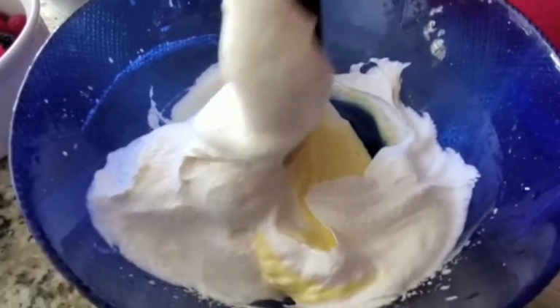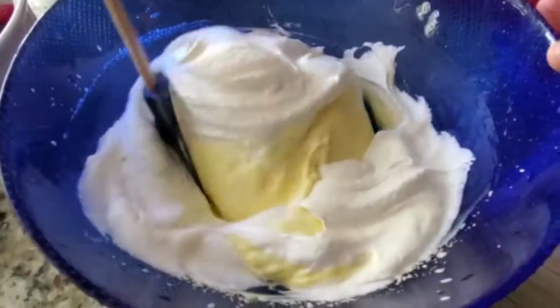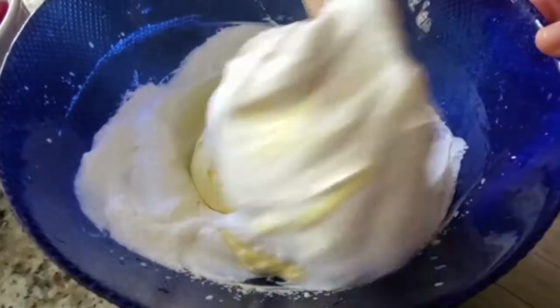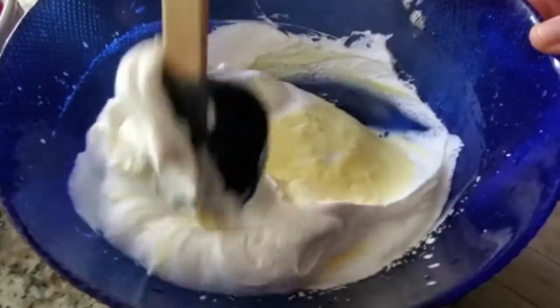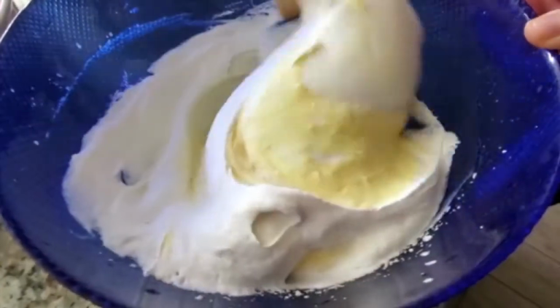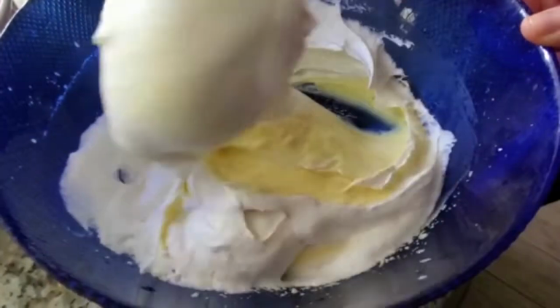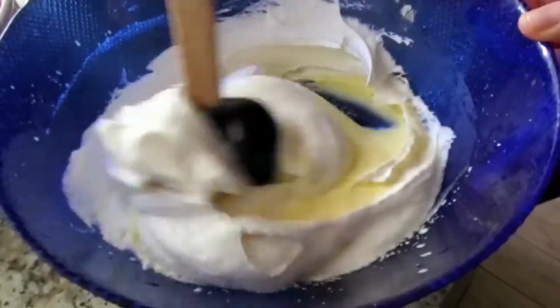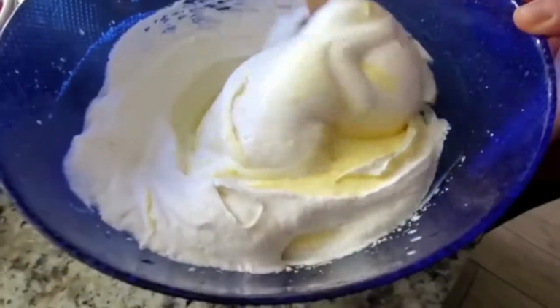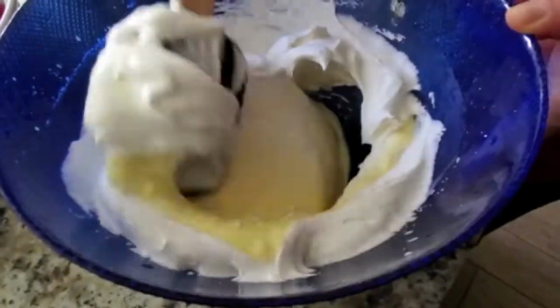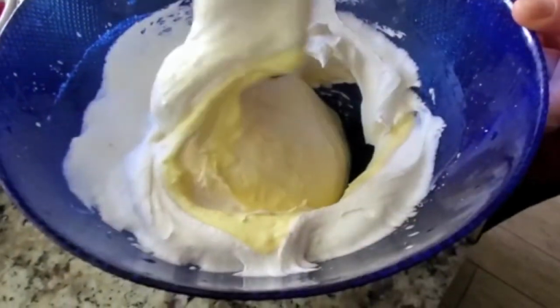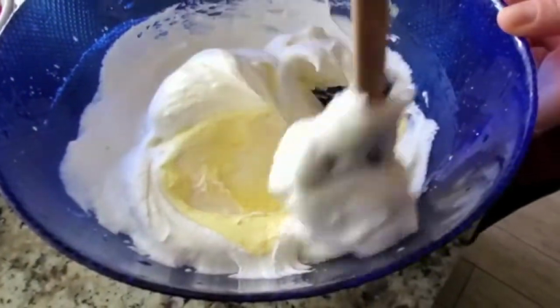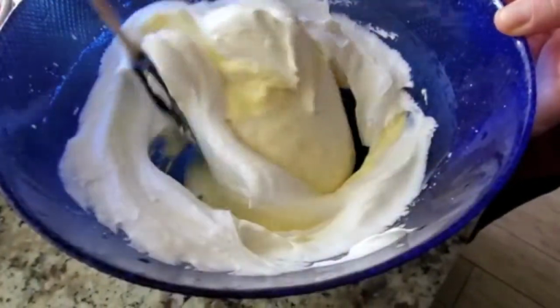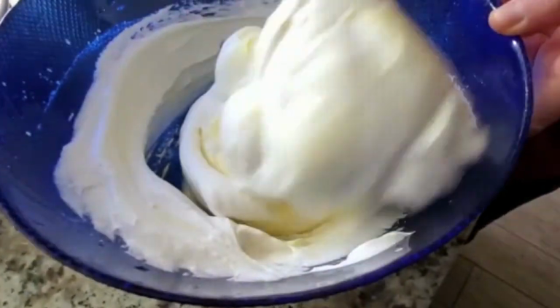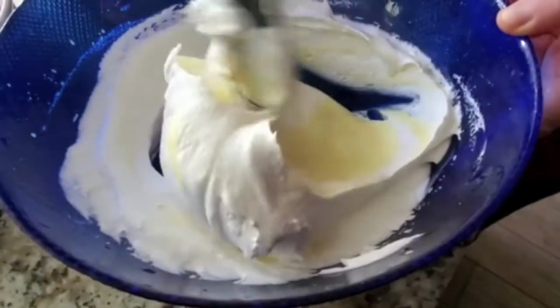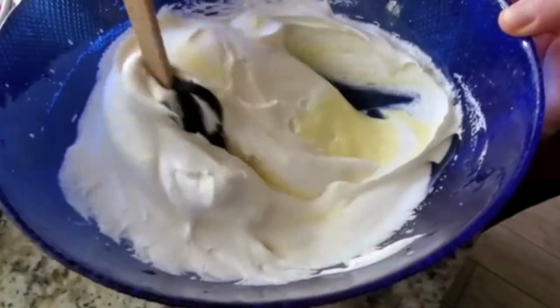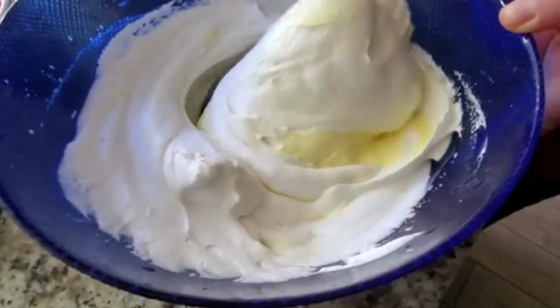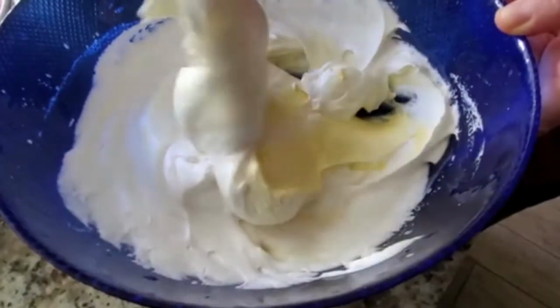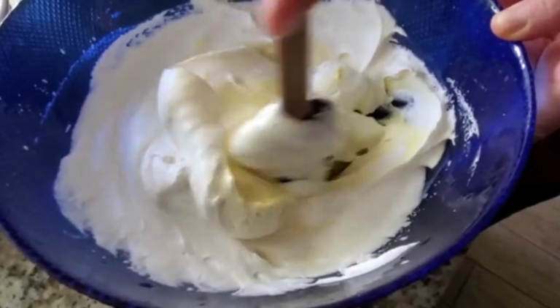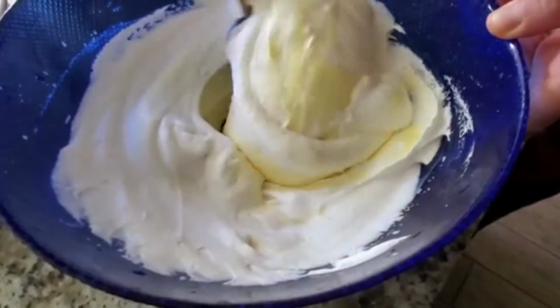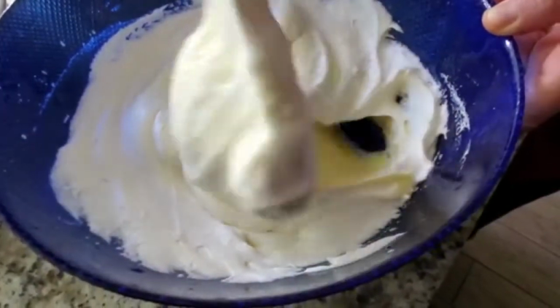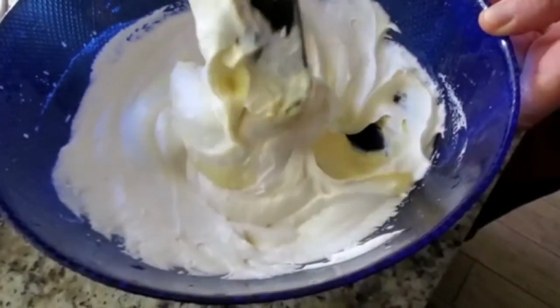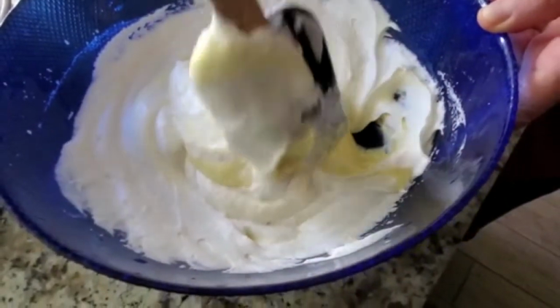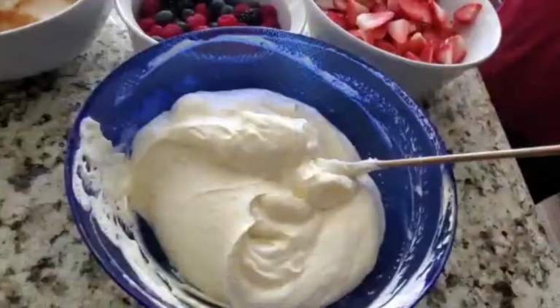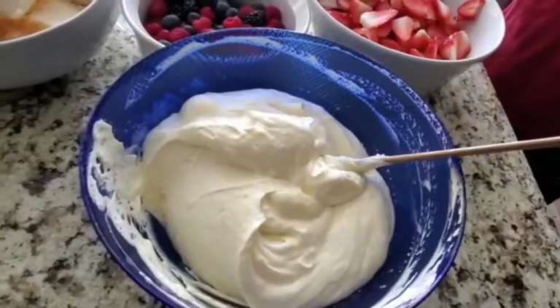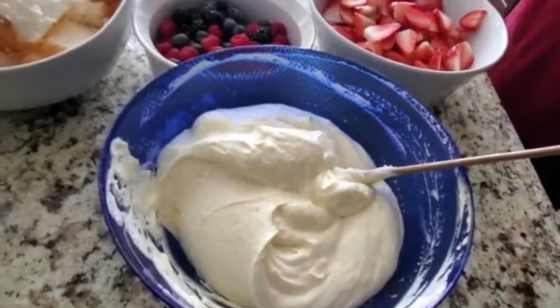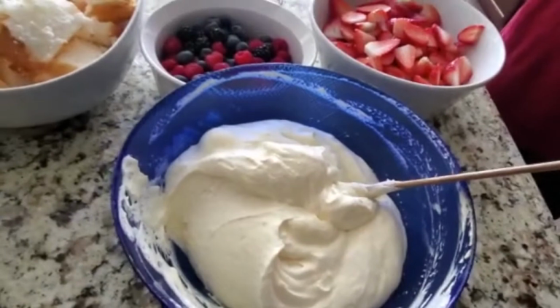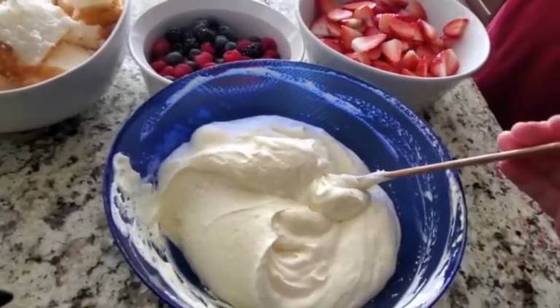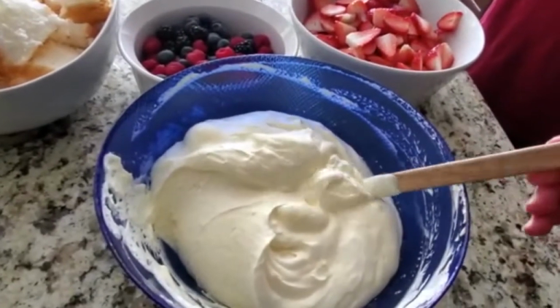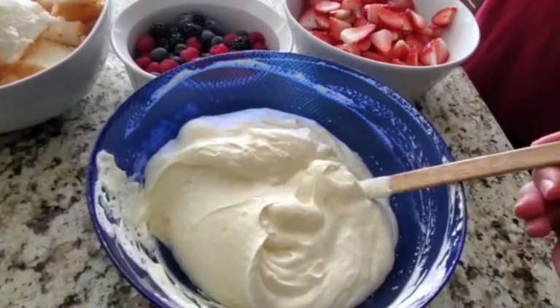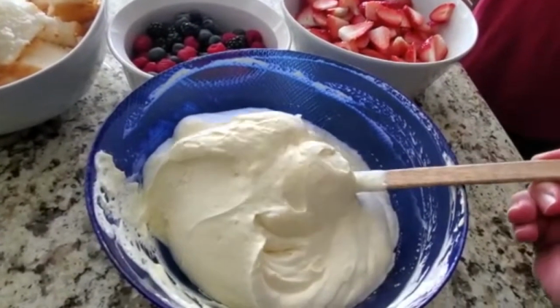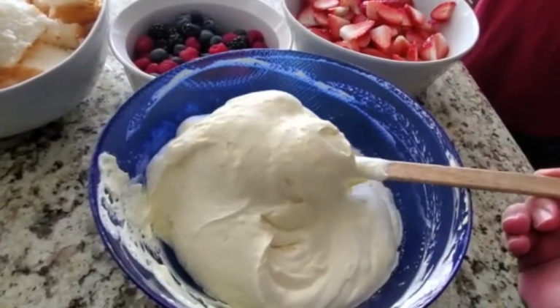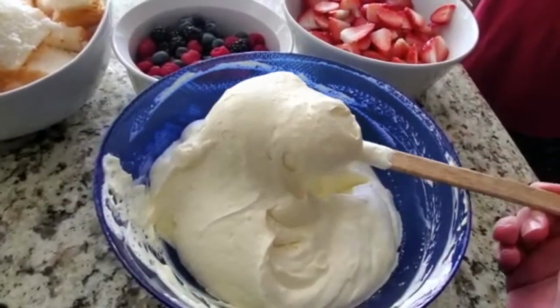Continue folding in gently because you want it to be fluffy, until it is completely well incorporated. This is what our mixture looks like once we've finished folding in the Cool Whip — it's very airy and fluffy.